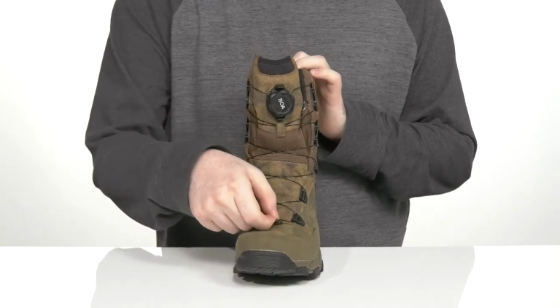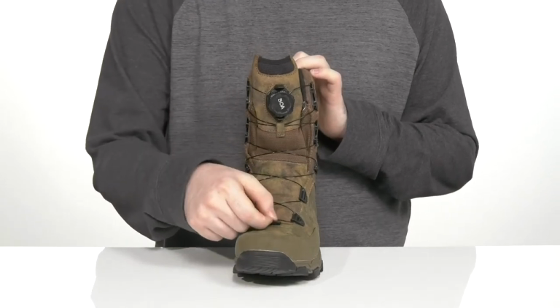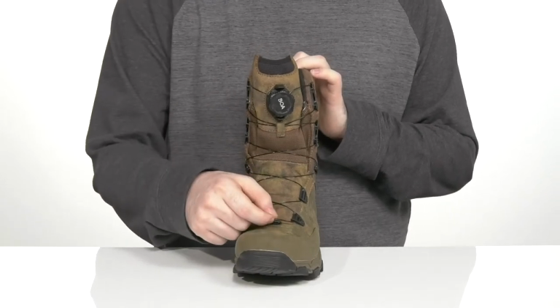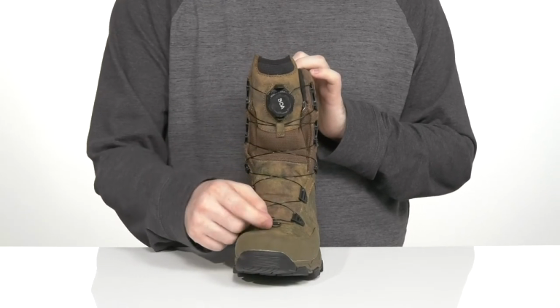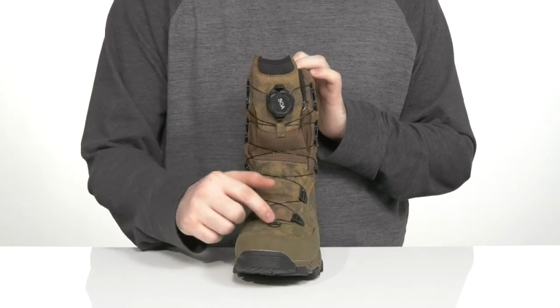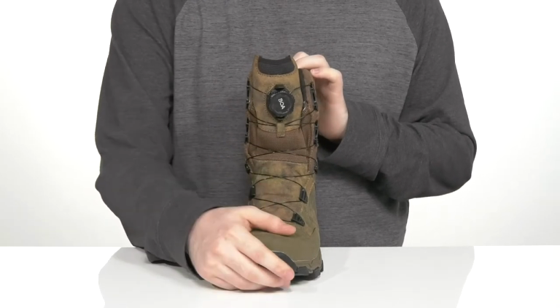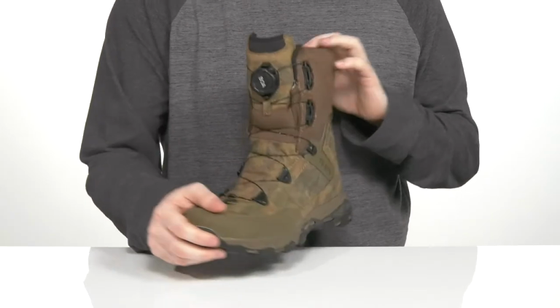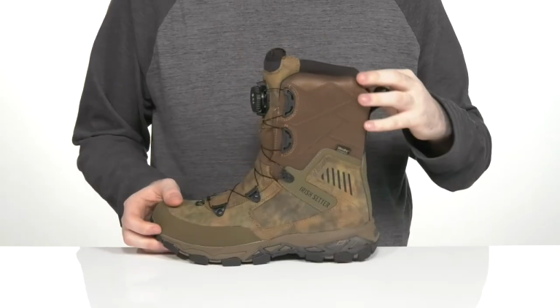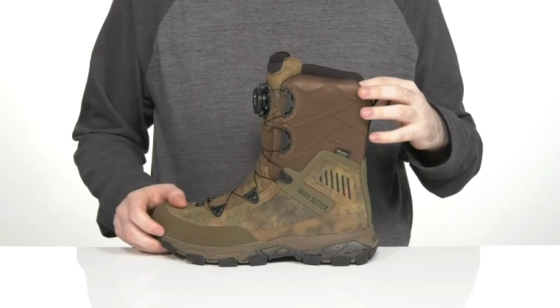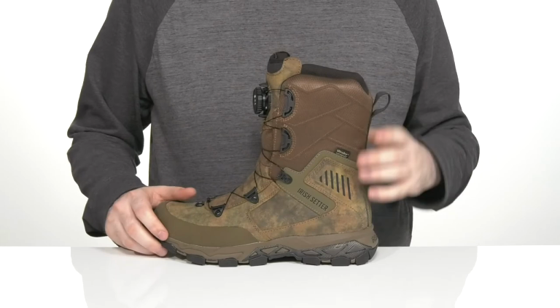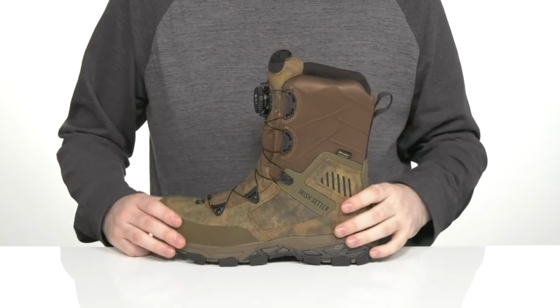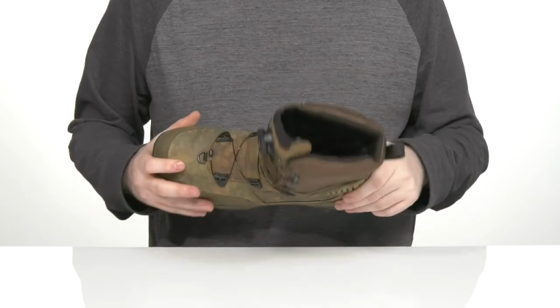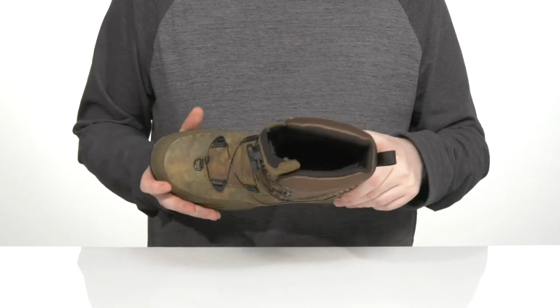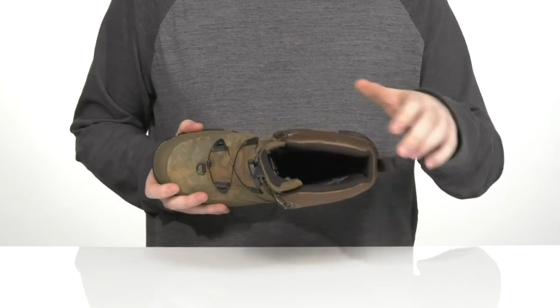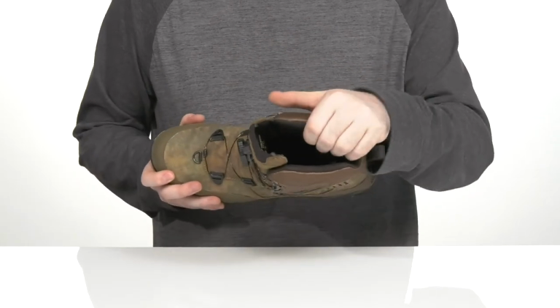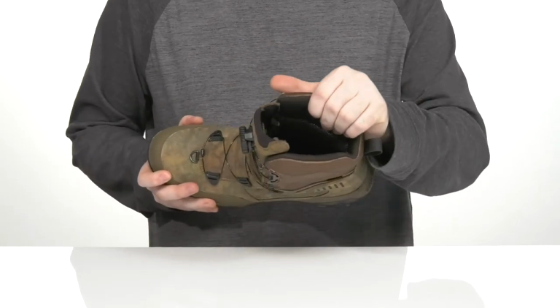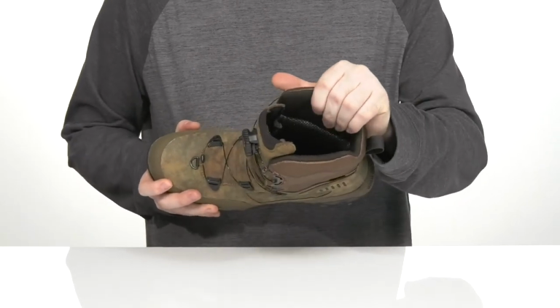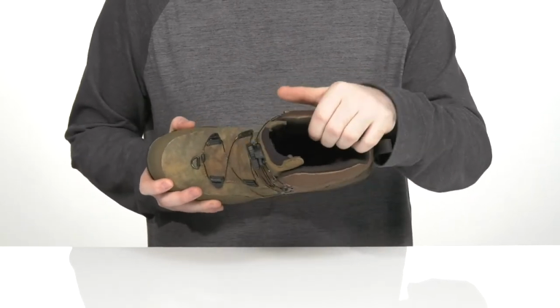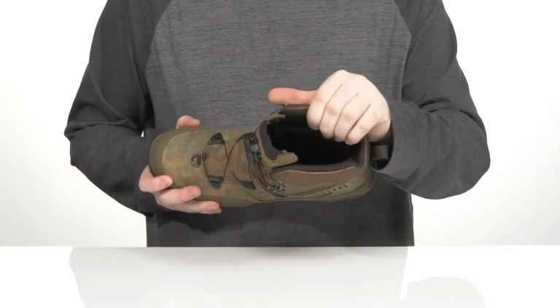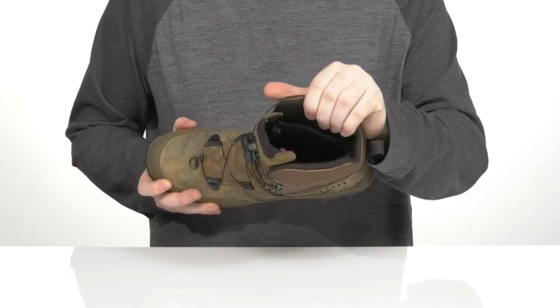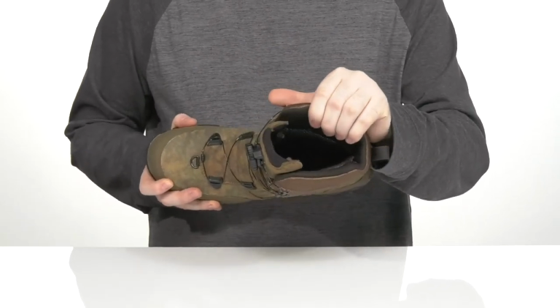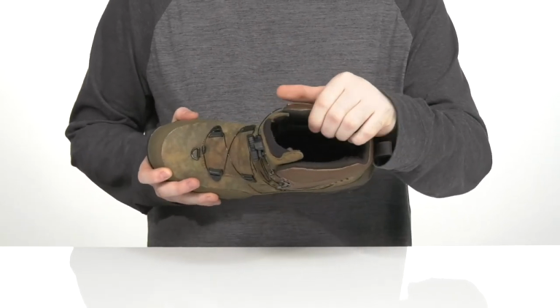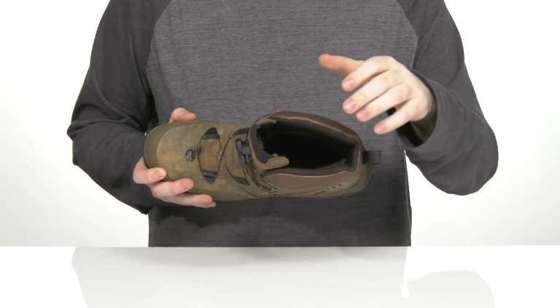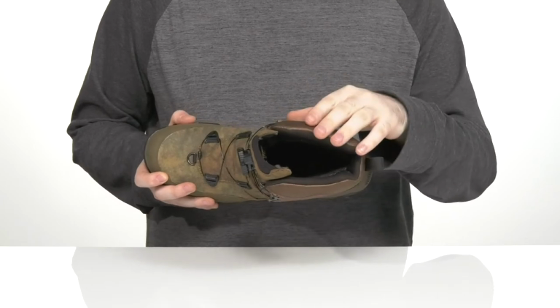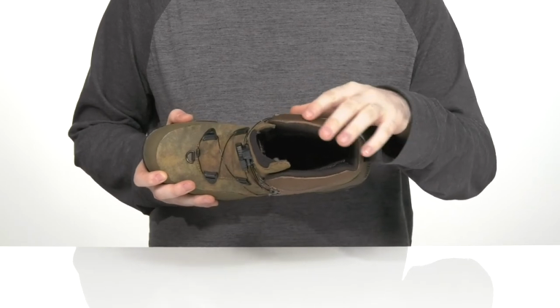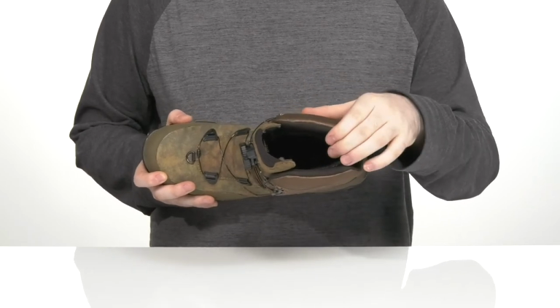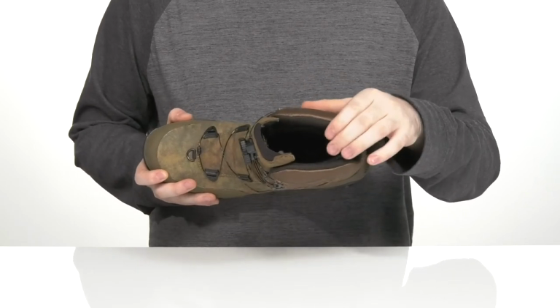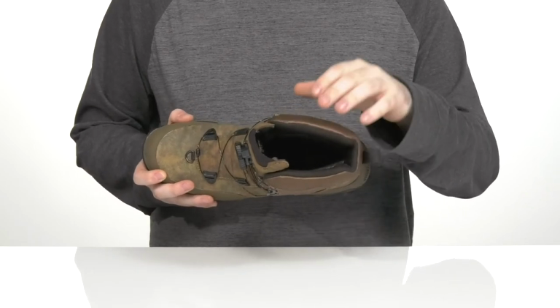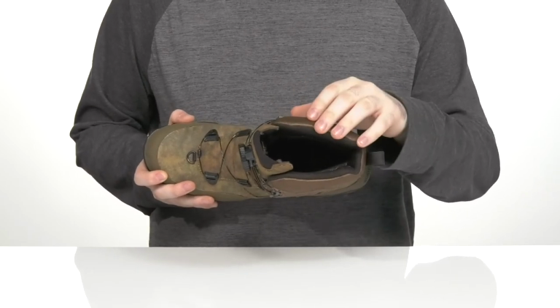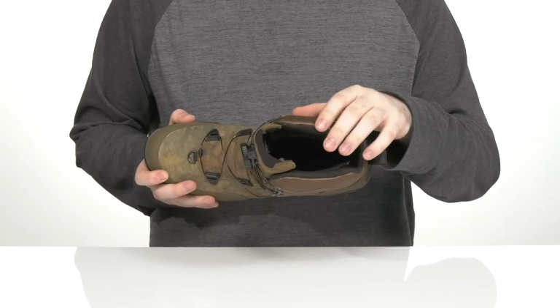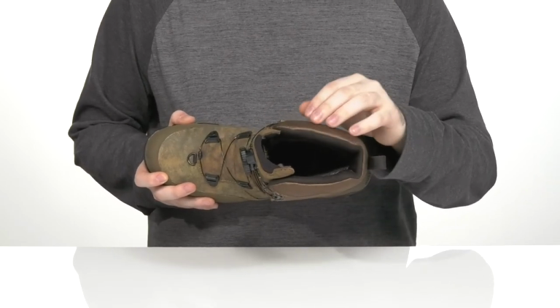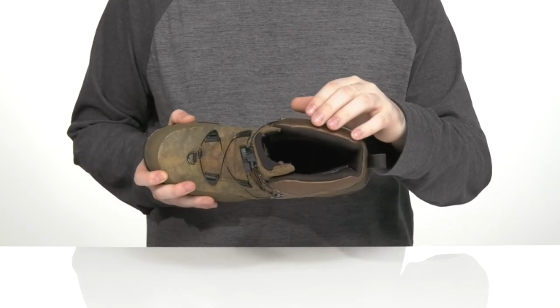There is a metal gaiter loop at the bottom to add any extra attachments. It also has Tempson tech on the inside that's going to help regulate your body temperature, keeping it warm when it's cold out or keeping it cooler when it's warm out.